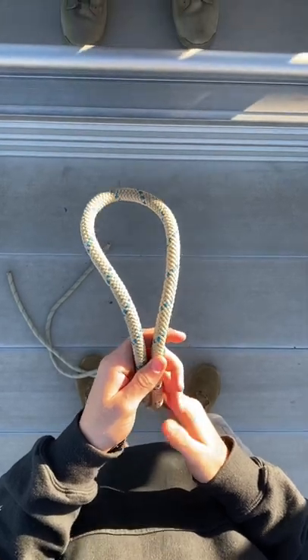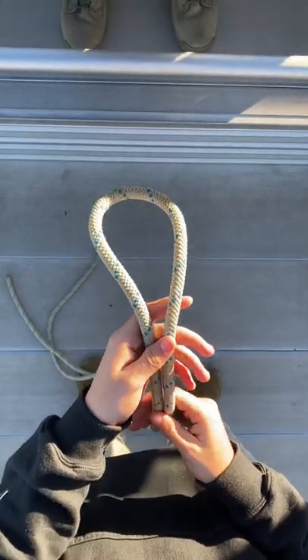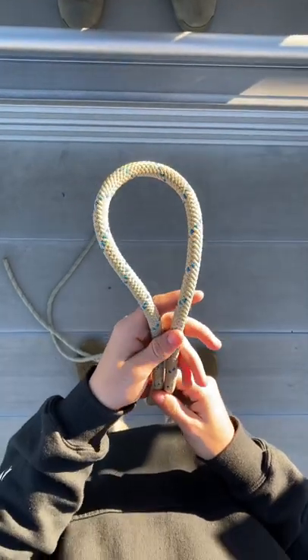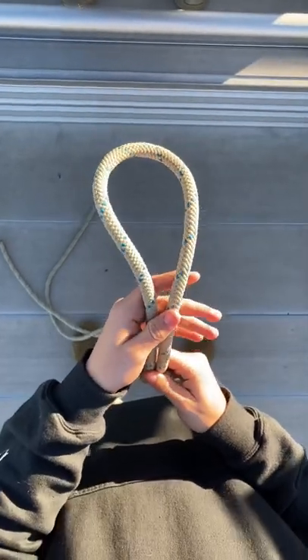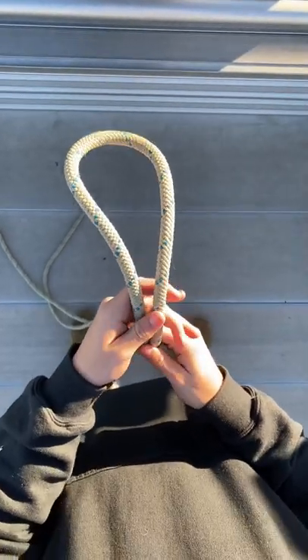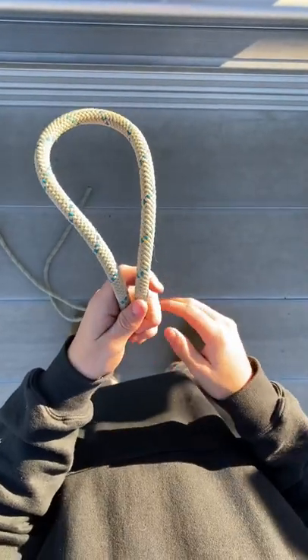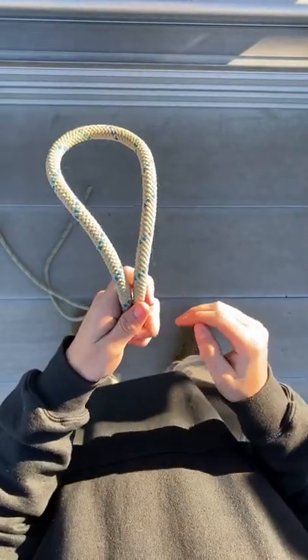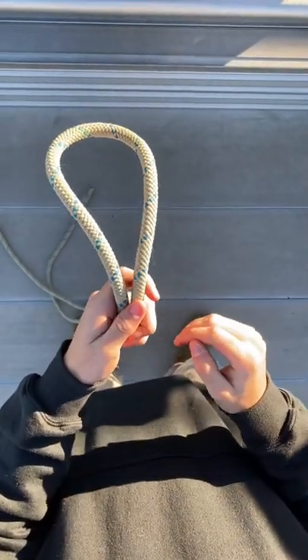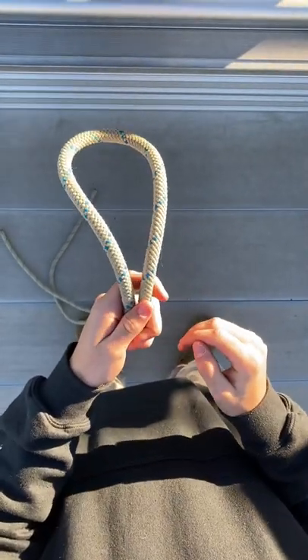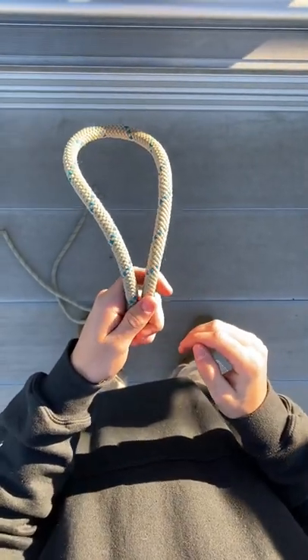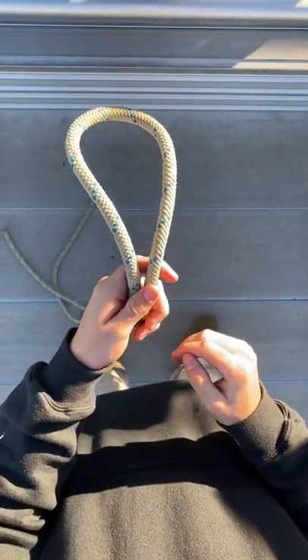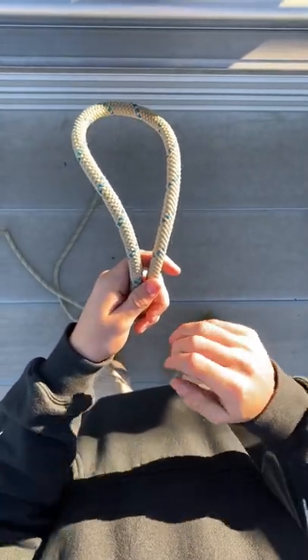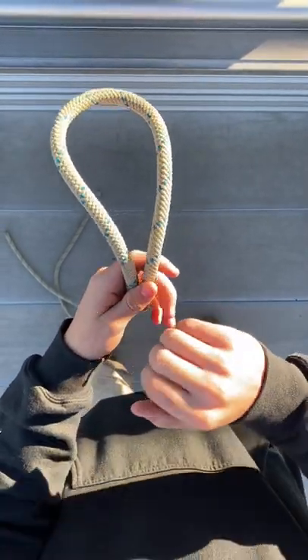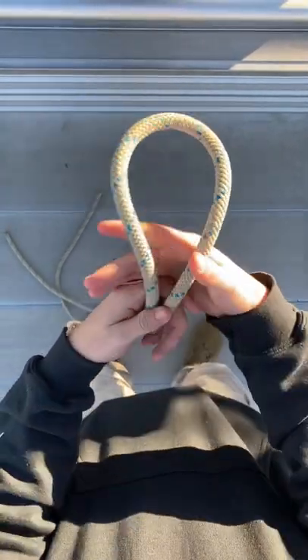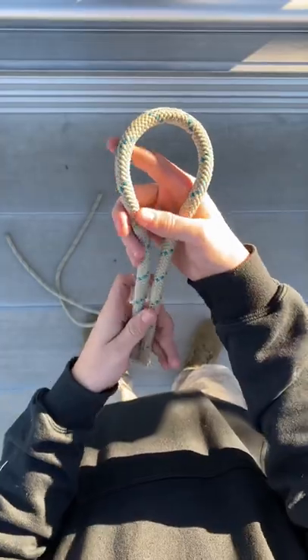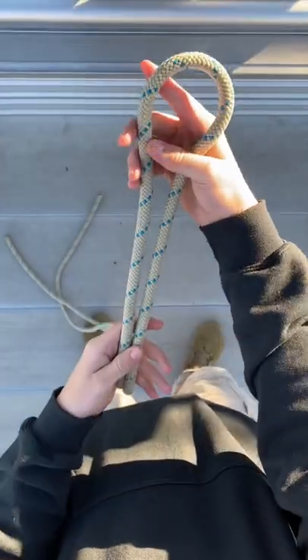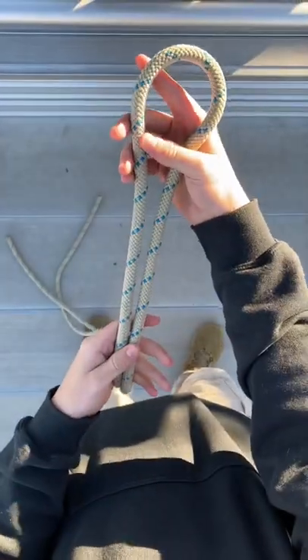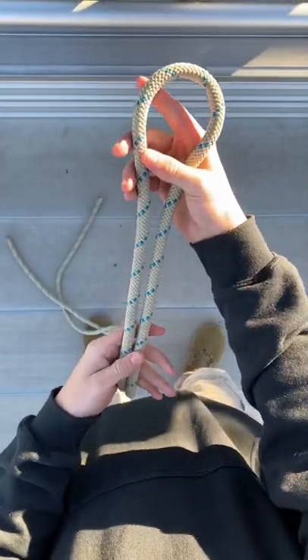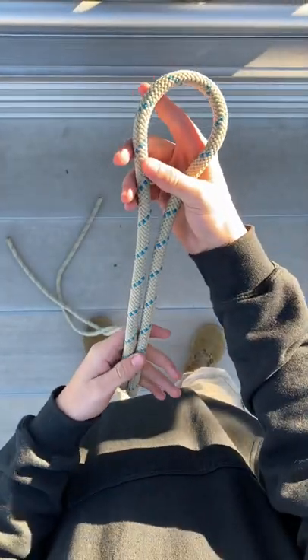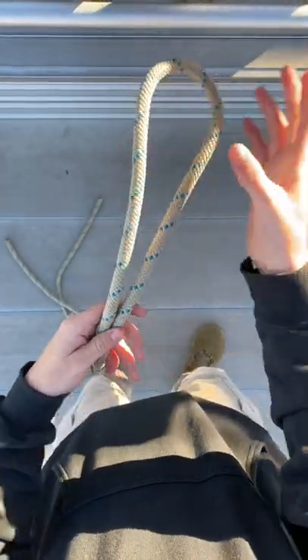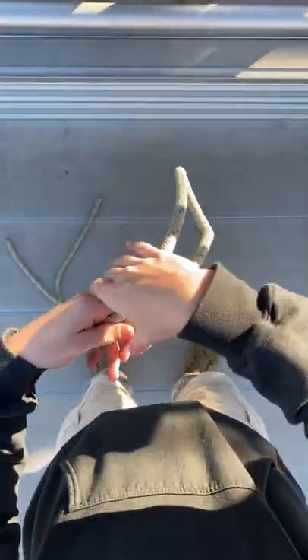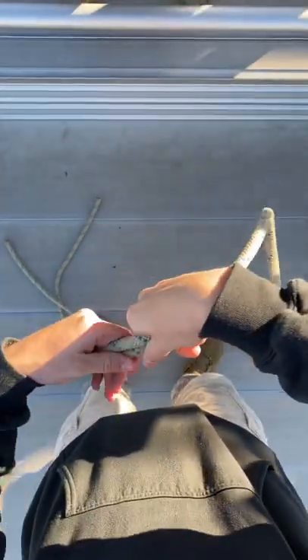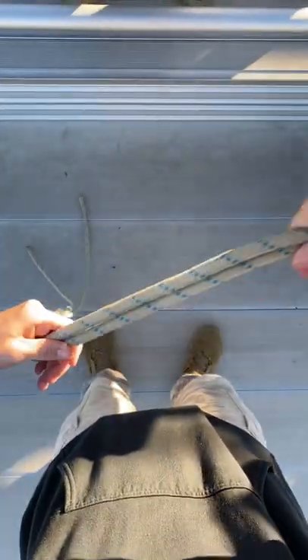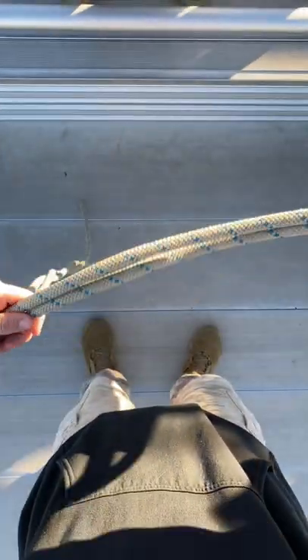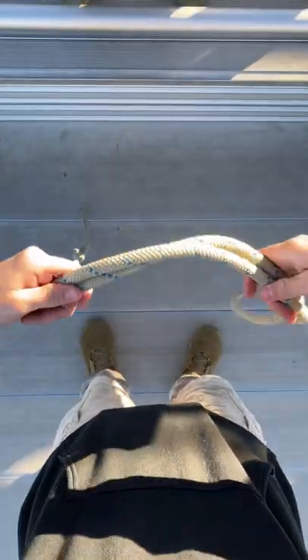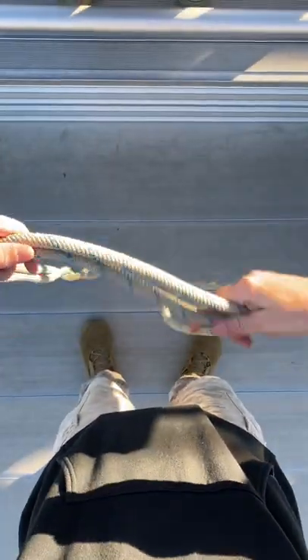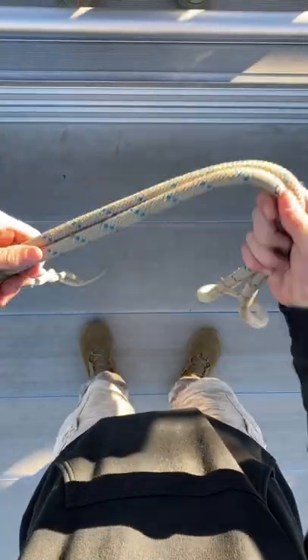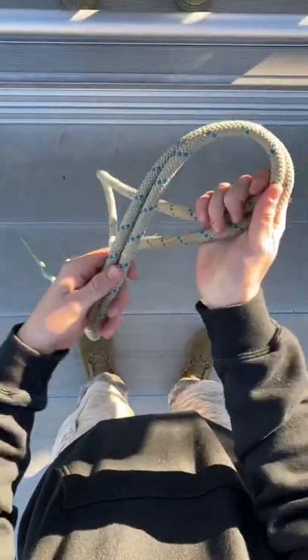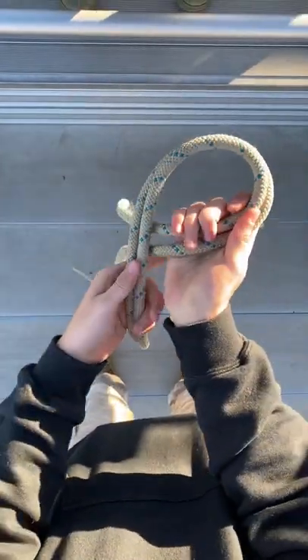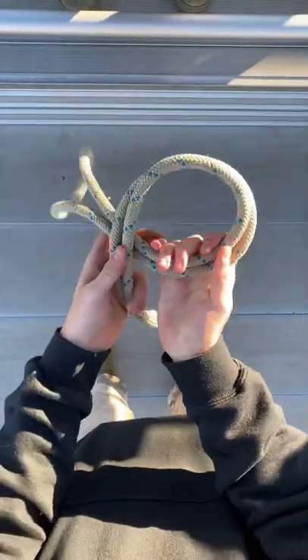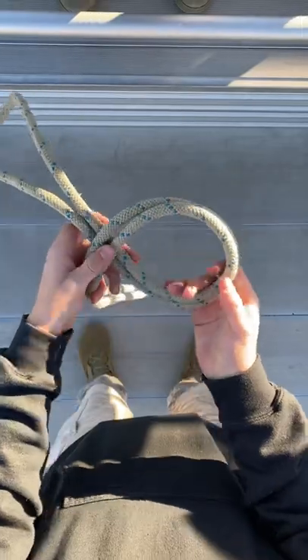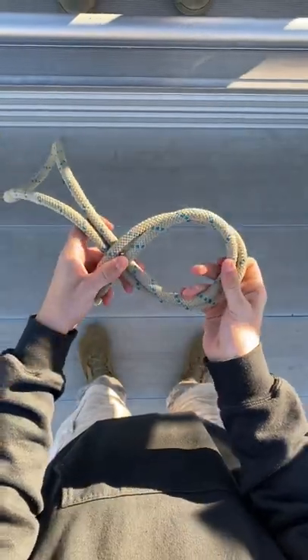Okay, so this knot is called bowline on a bight. The first thing you're going to do is have your rope looped. You're going to take it, get some slack, and make a loop.